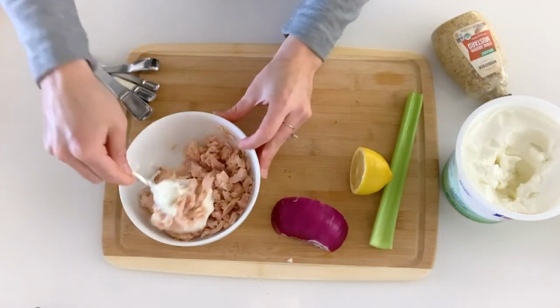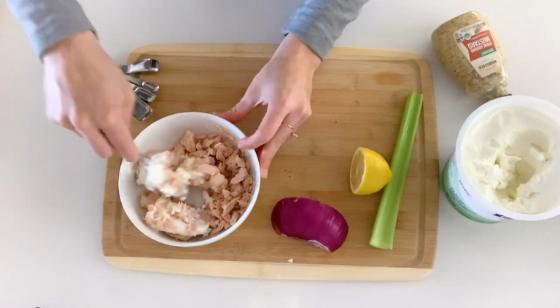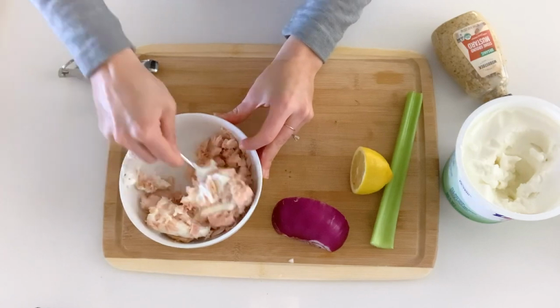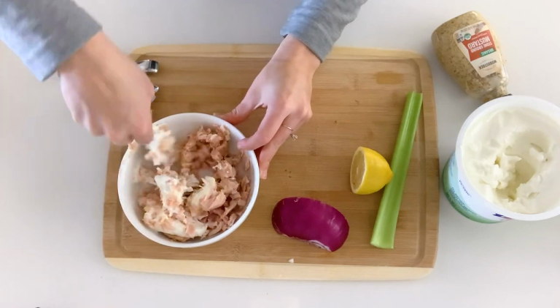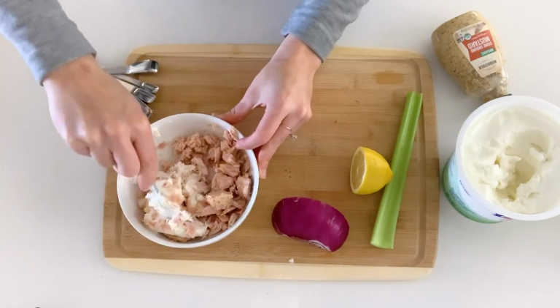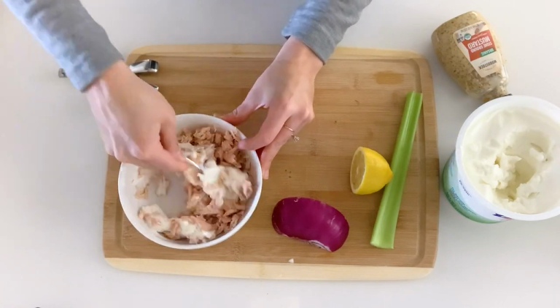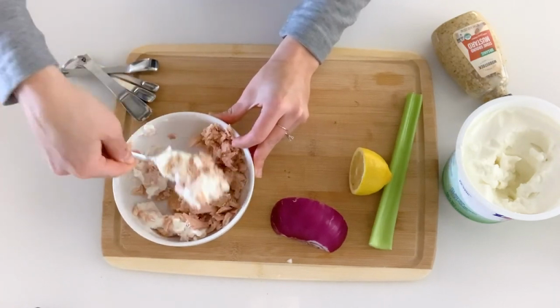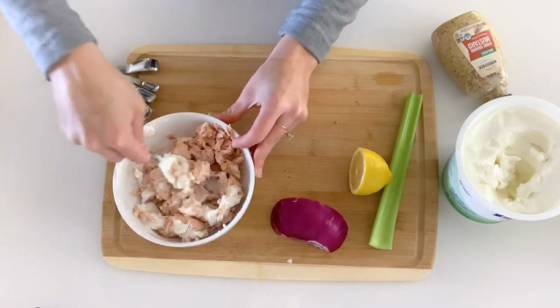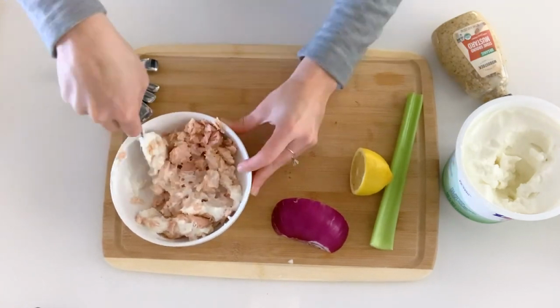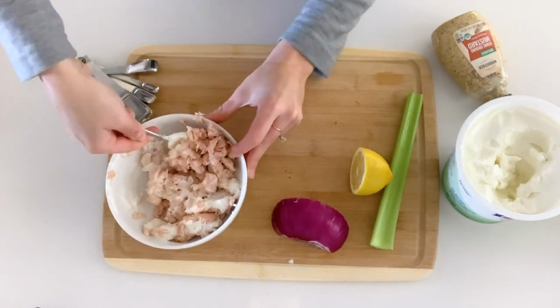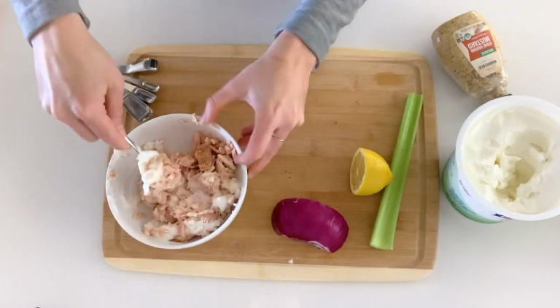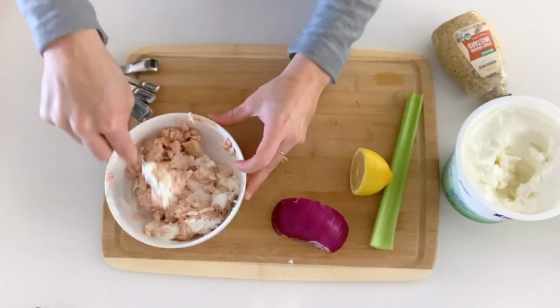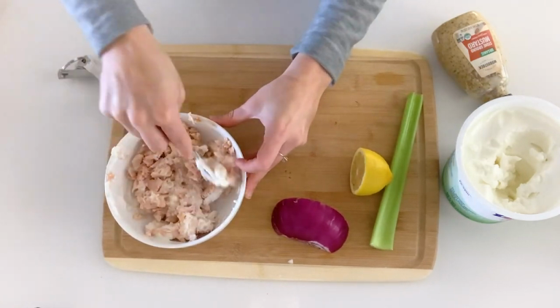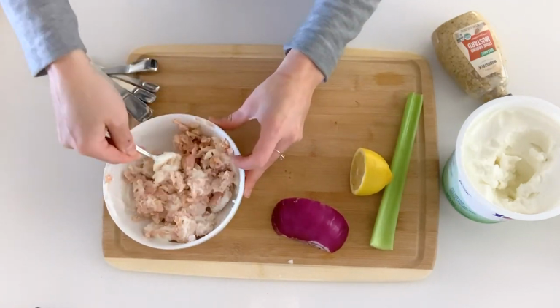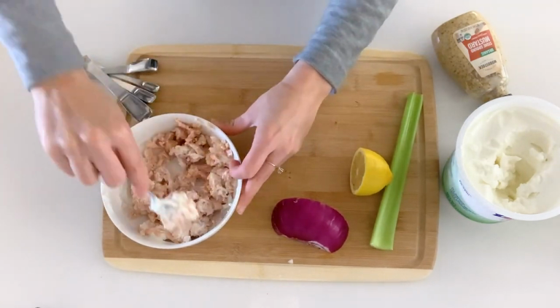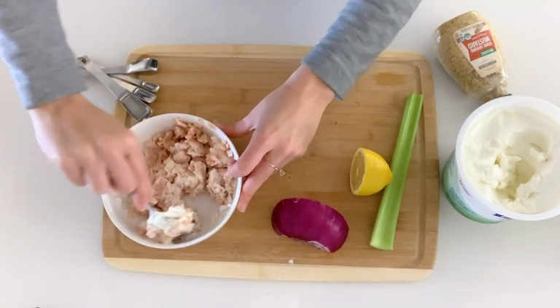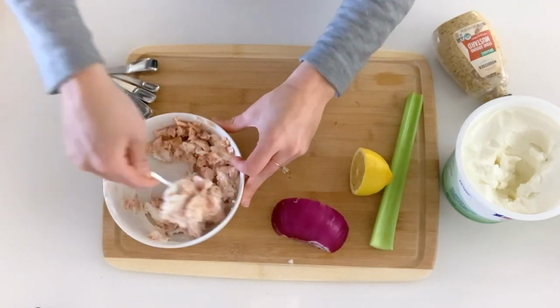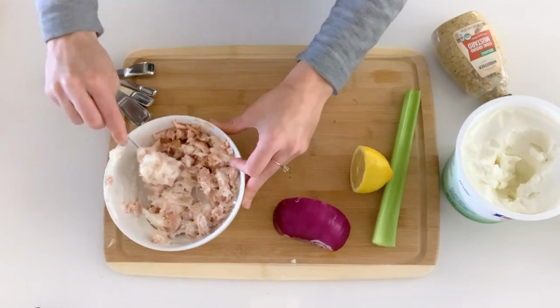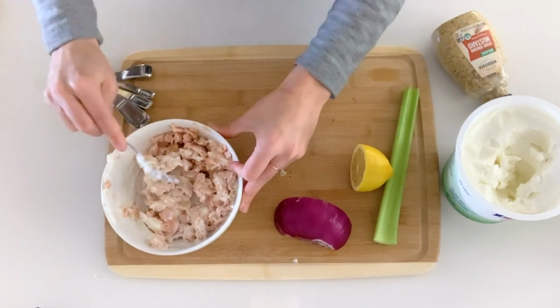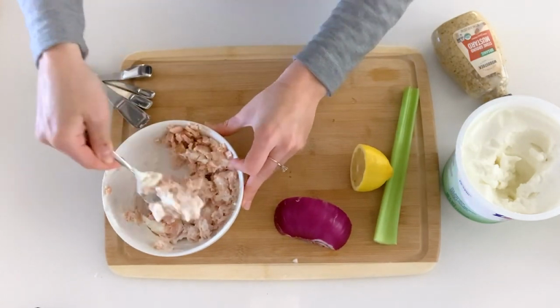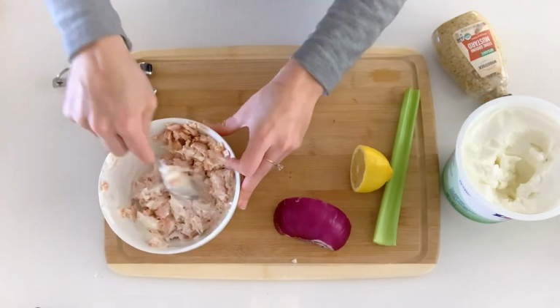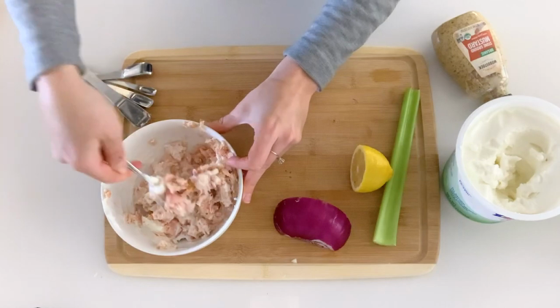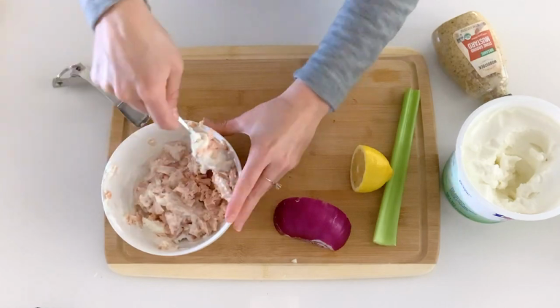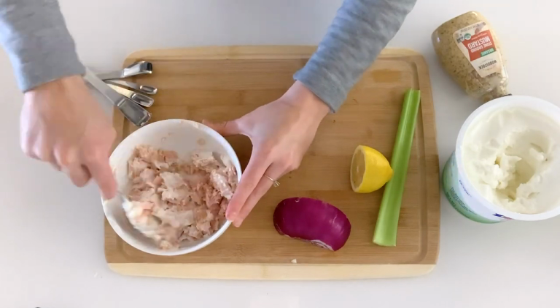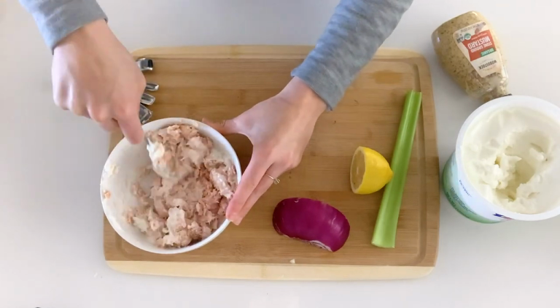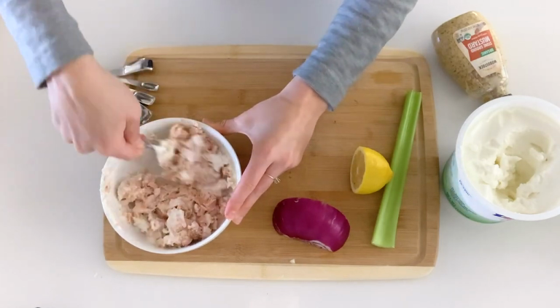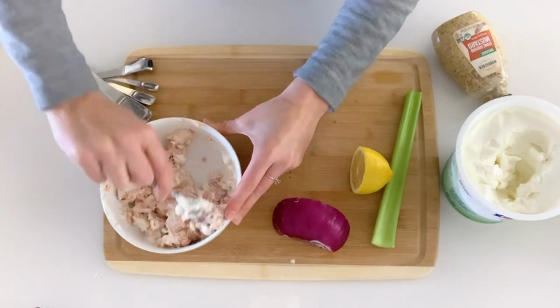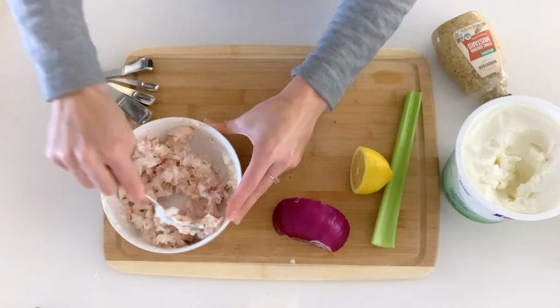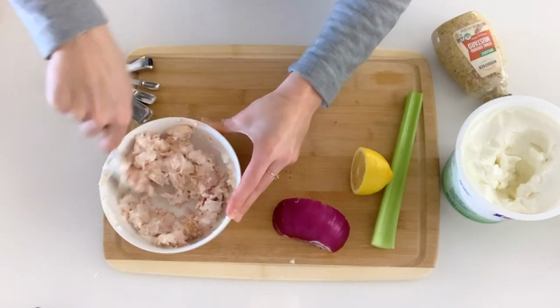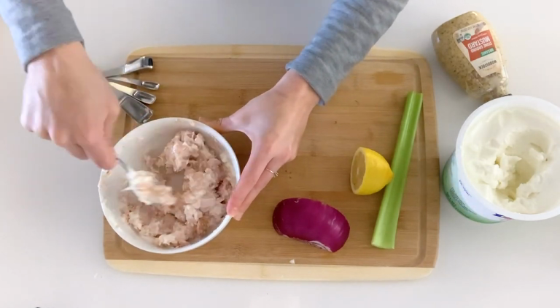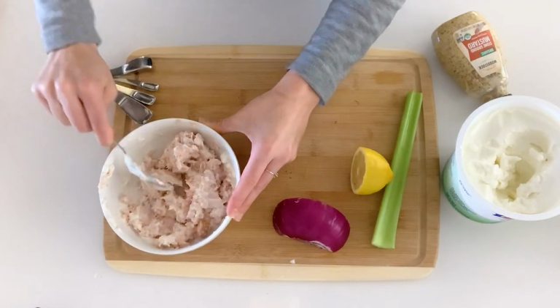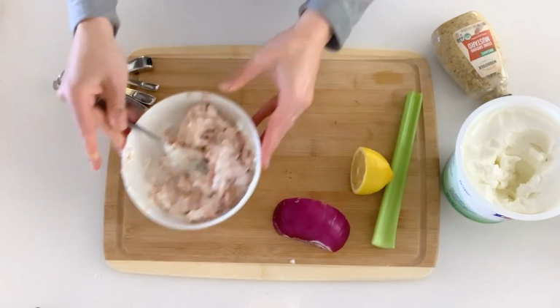Greek yogurt is a healthy alternative to sour cream or mayonnaise. You're getting some protein and some calcium from the dairy.